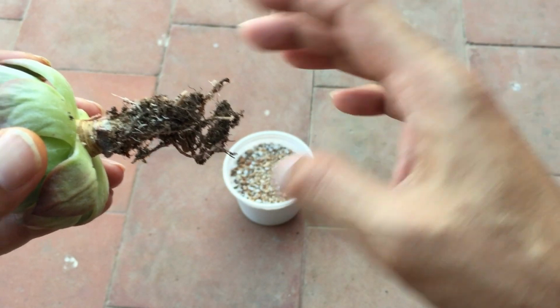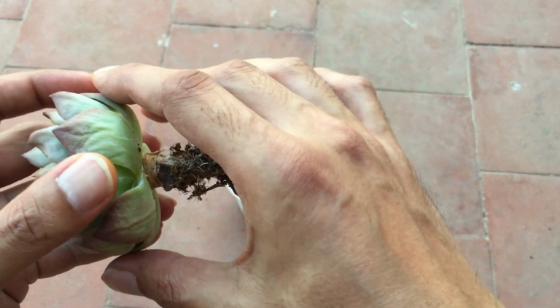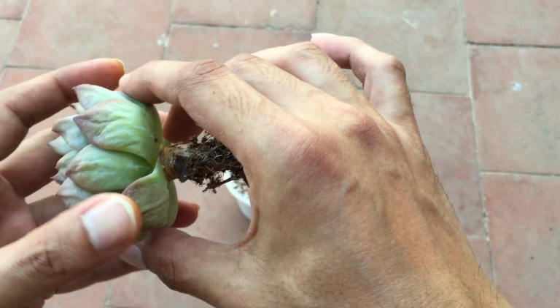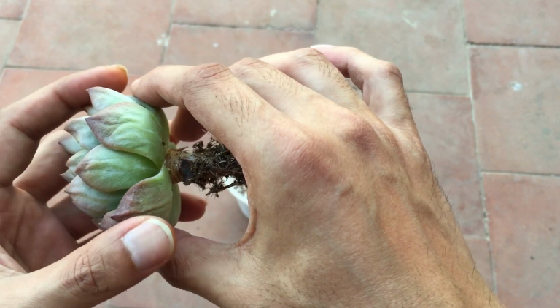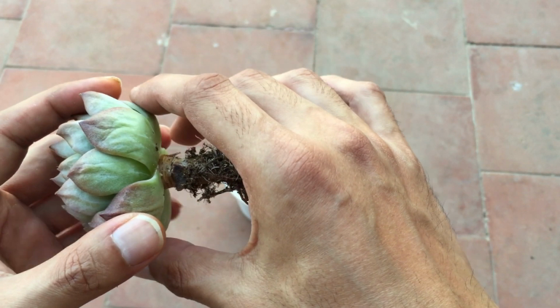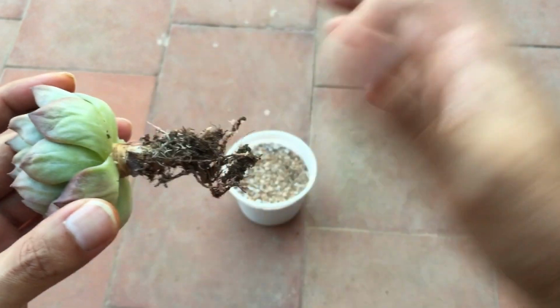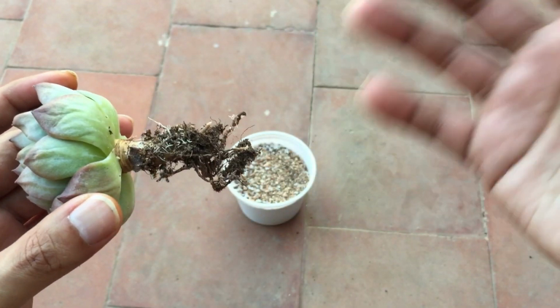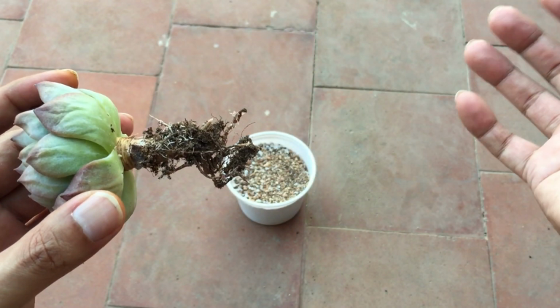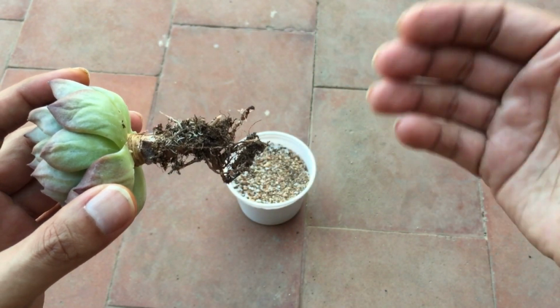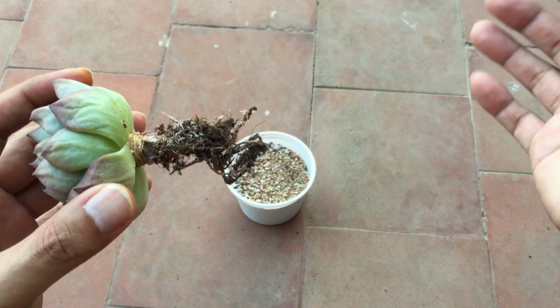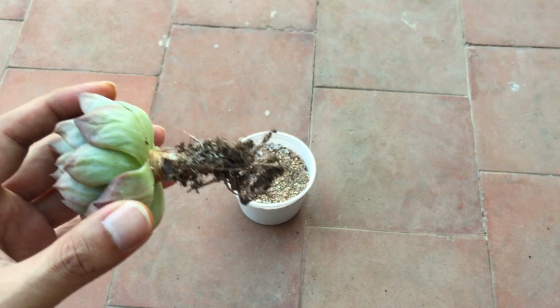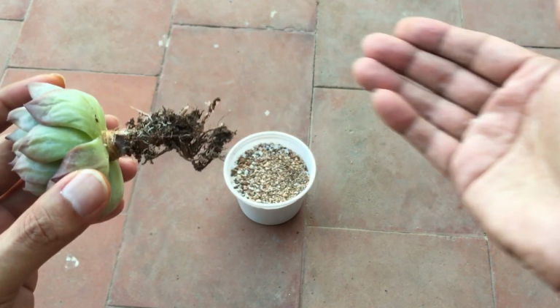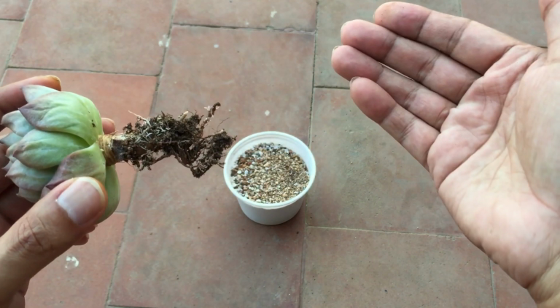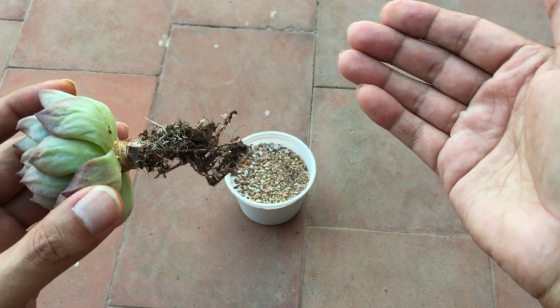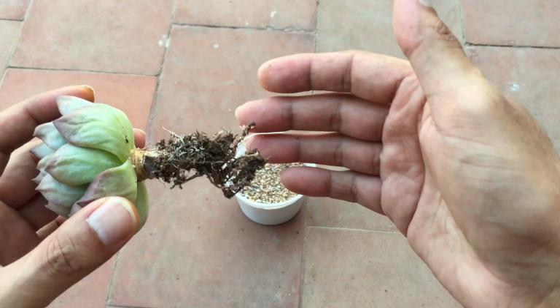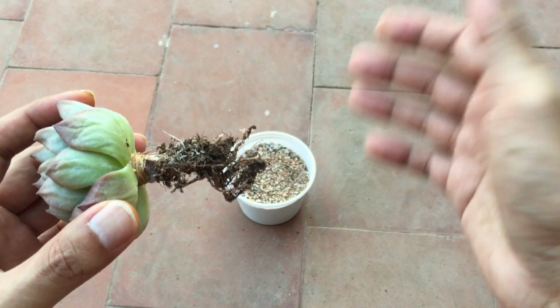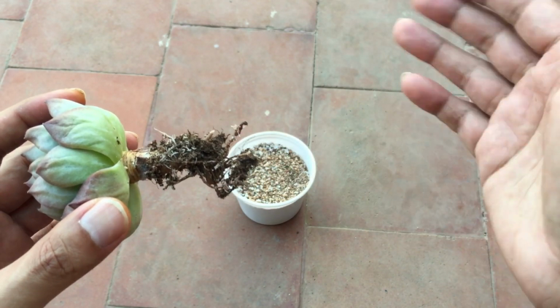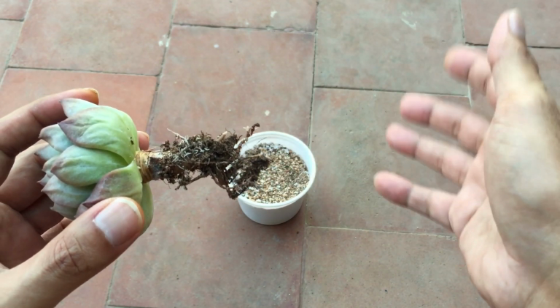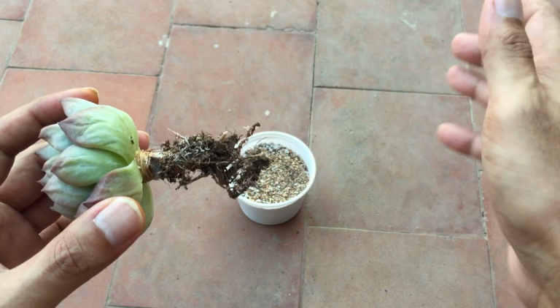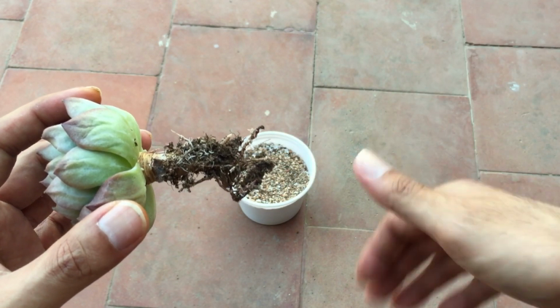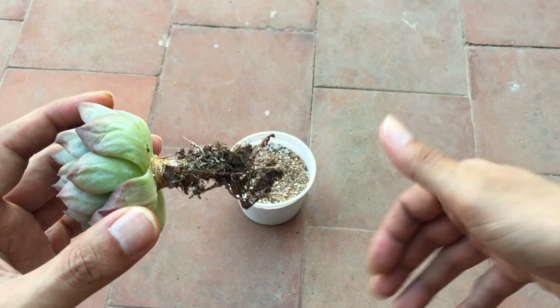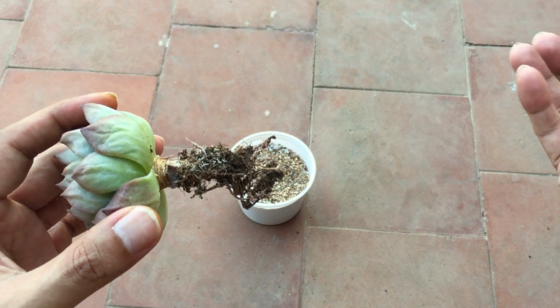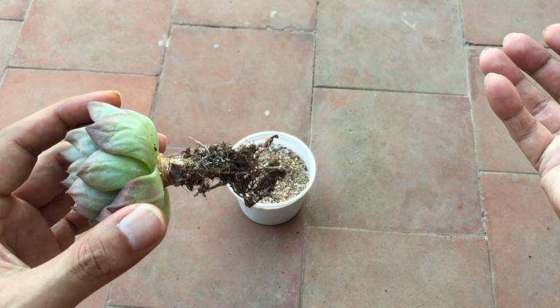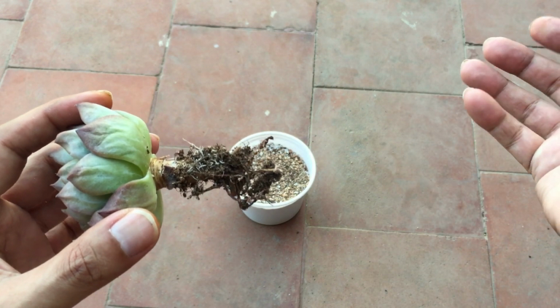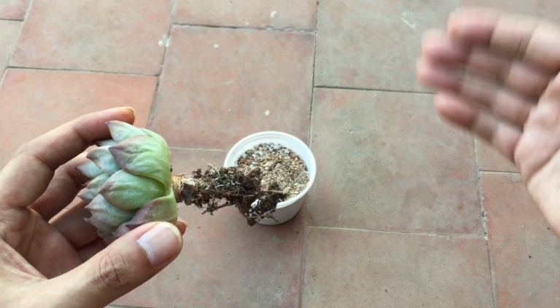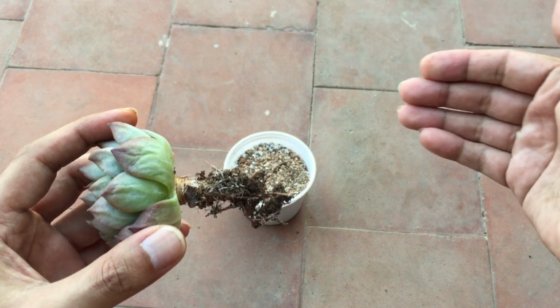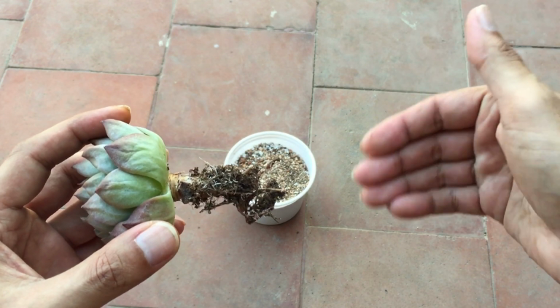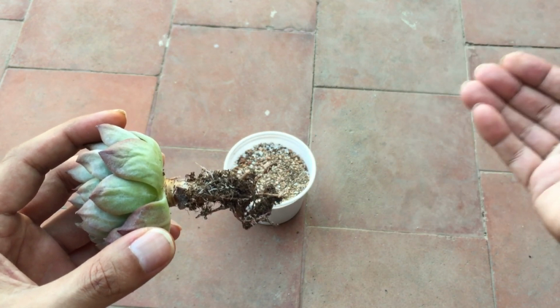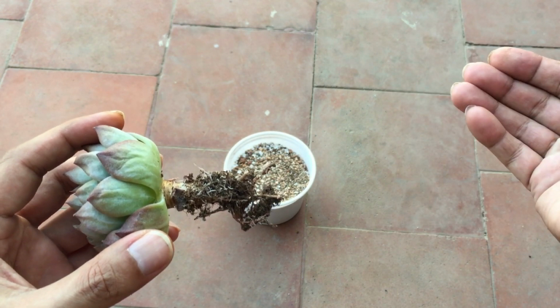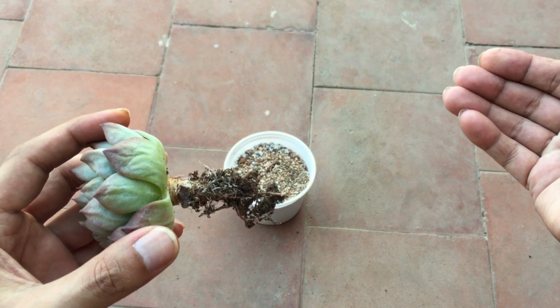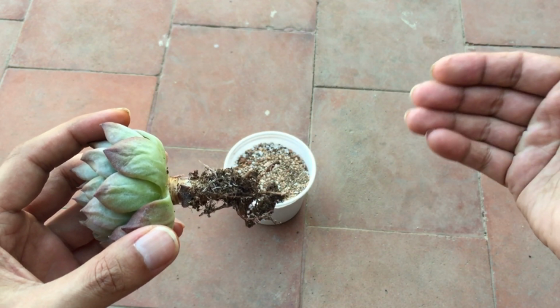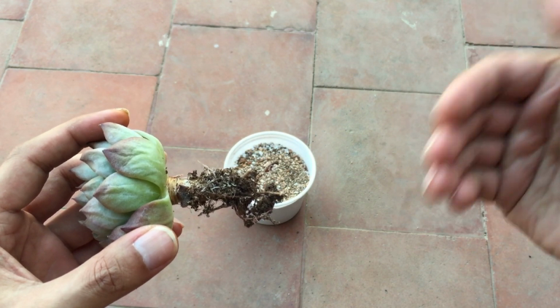There is not much of an issue. A lot of people do cut roots off — in fact, a lot of nurseries or websites where they sell new succulents tend to cut off a lot of the roots and let the succulent put out new roots. But you have to remember, we are getting into the summer season.